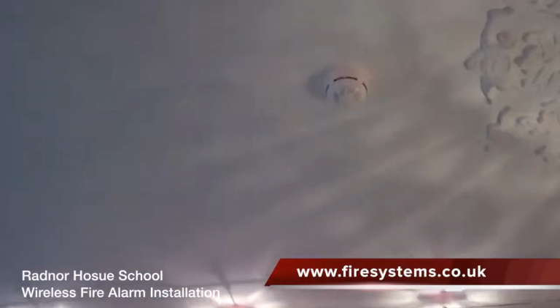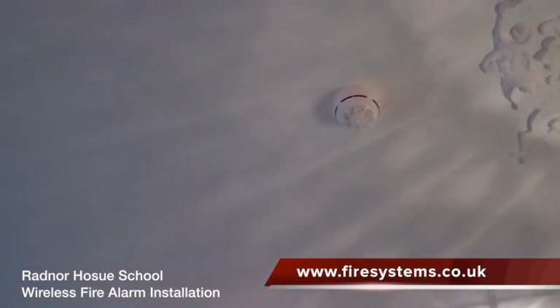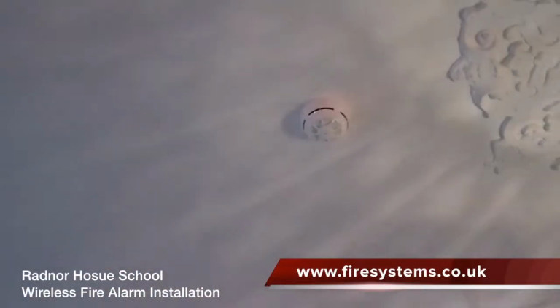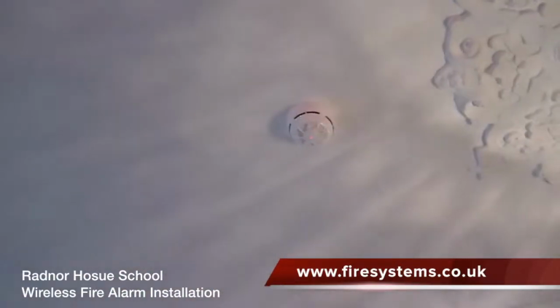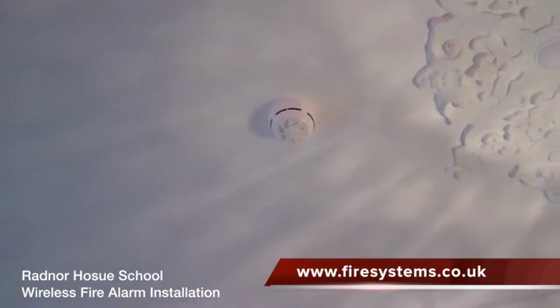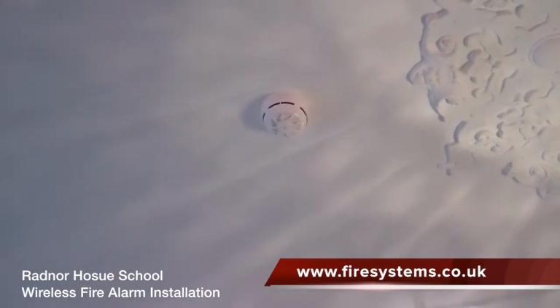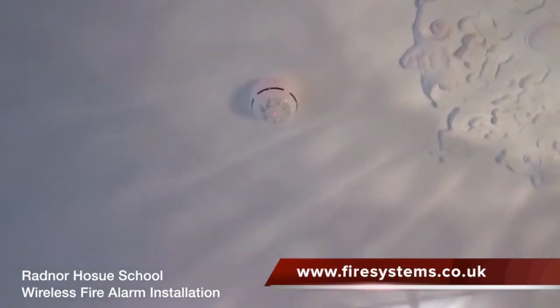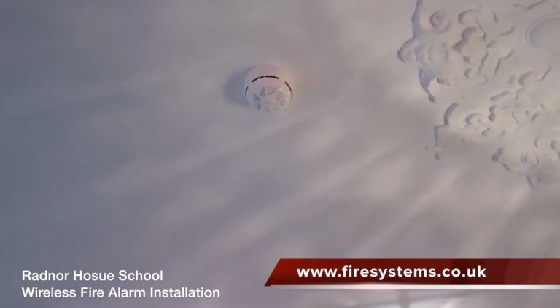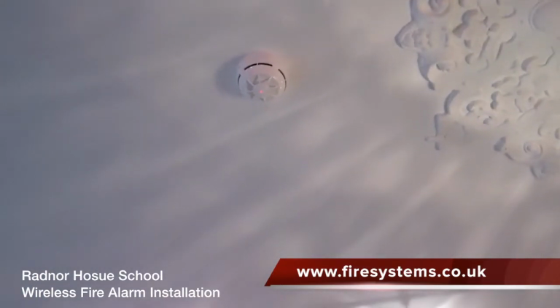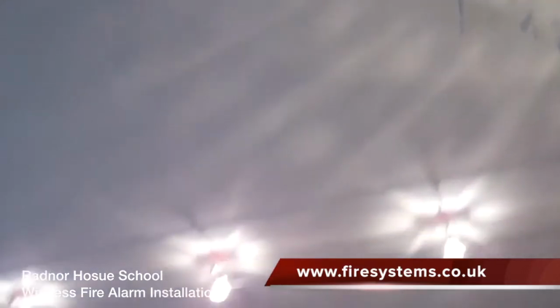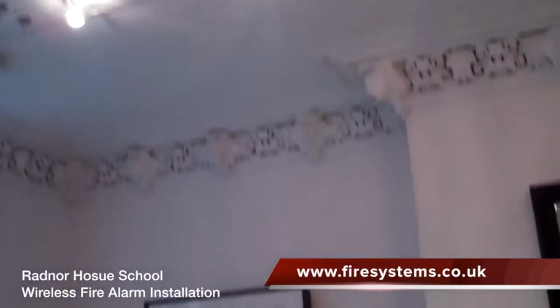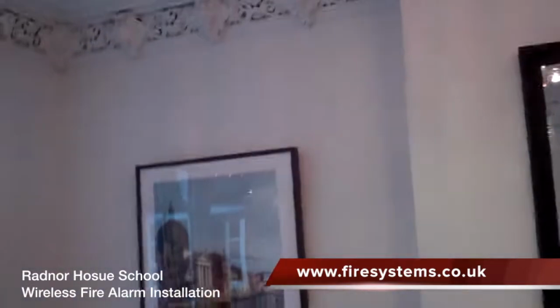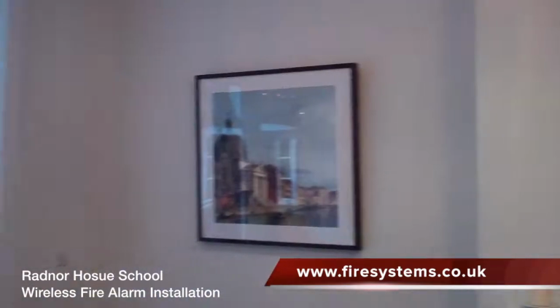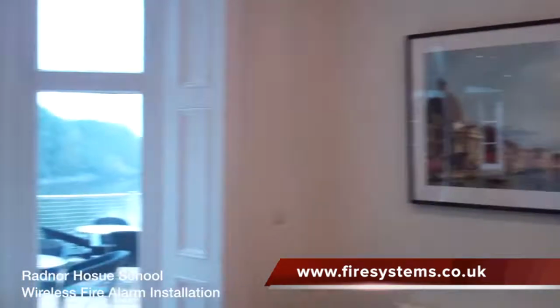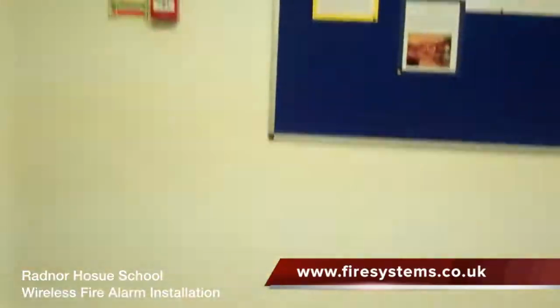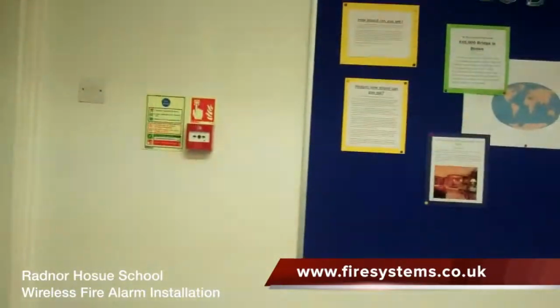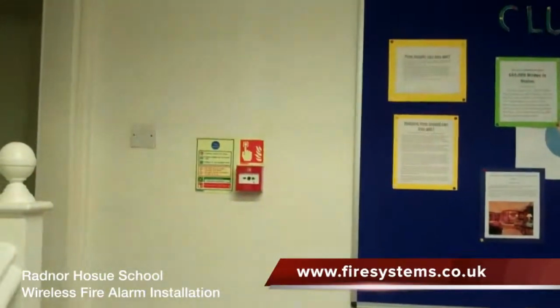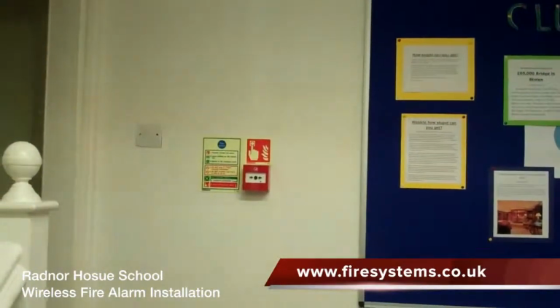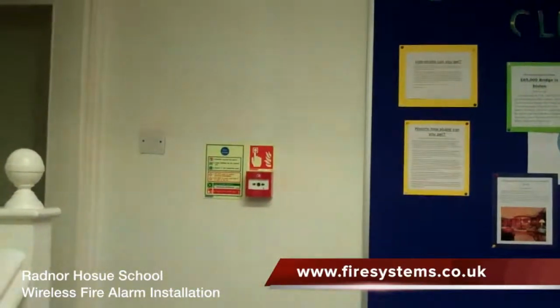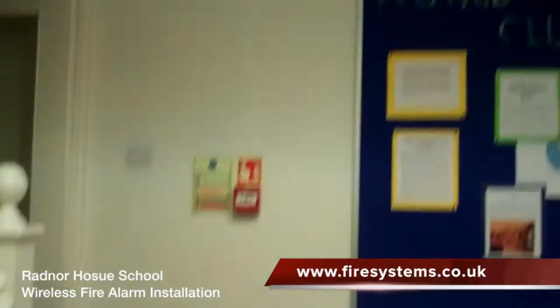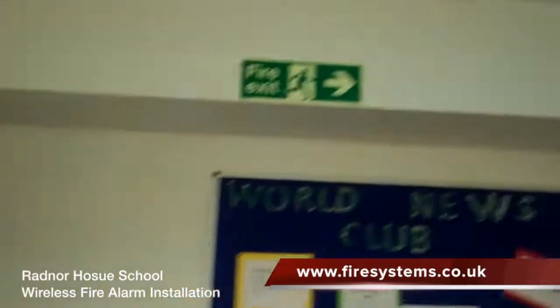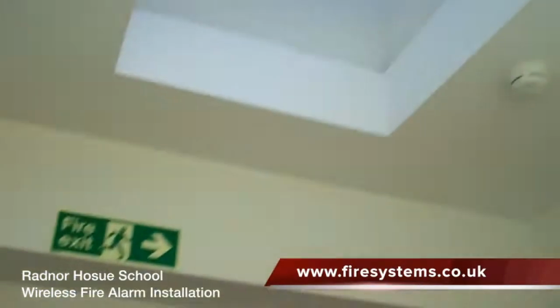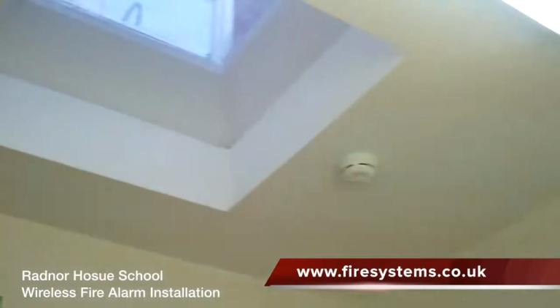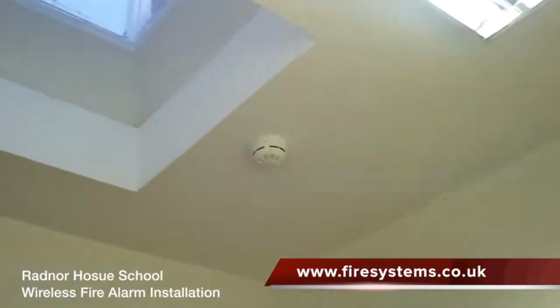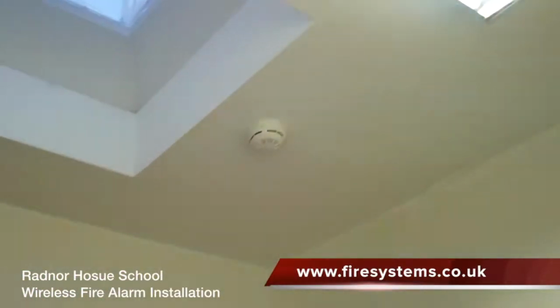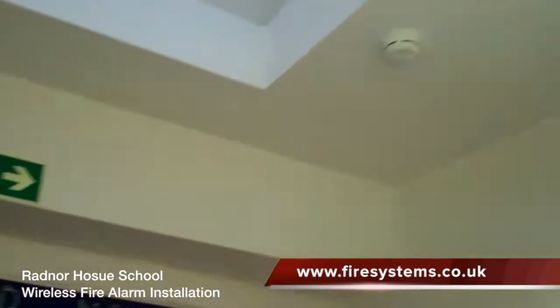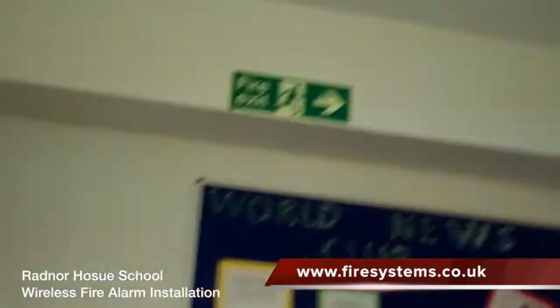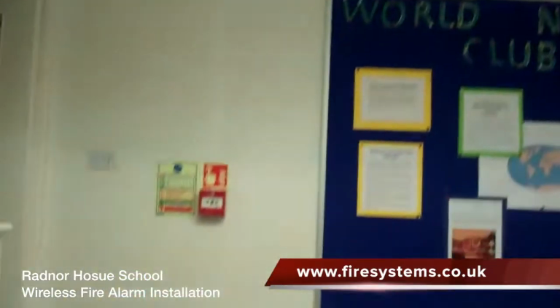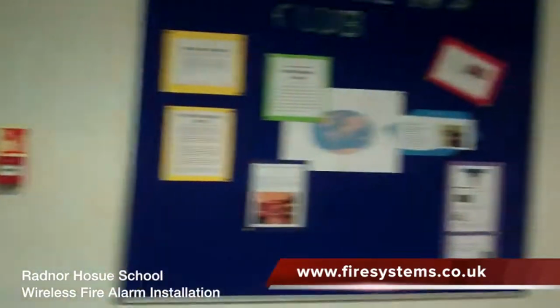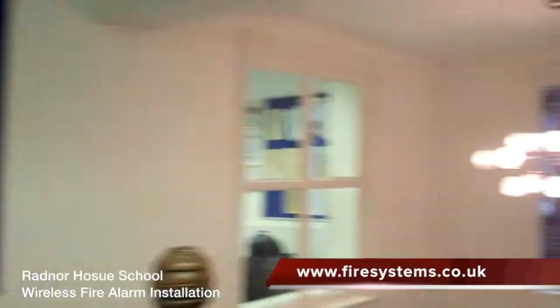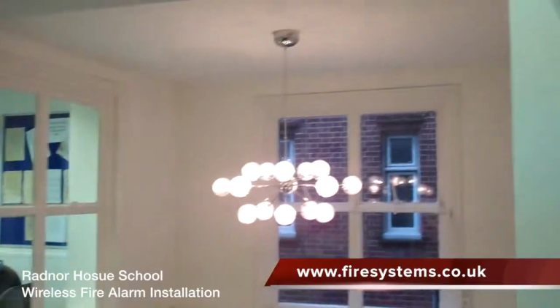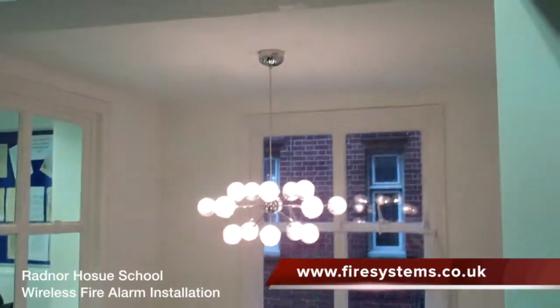Radnor House School, based in Twickenham, is a stunning historical building with detailed architecture throughout. As part of the £1 million plus upgrade of the school and its facilities, the fire protection systems were given a high priority during the upgrade.